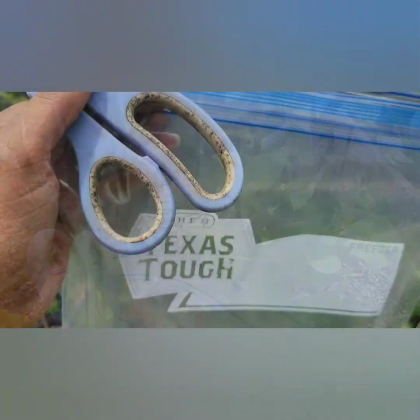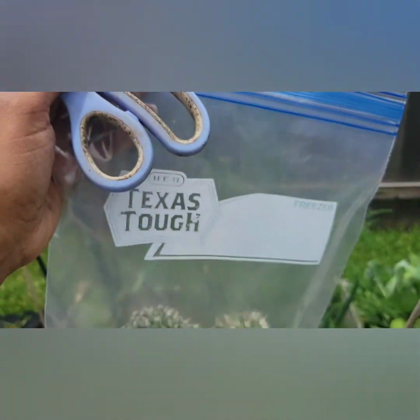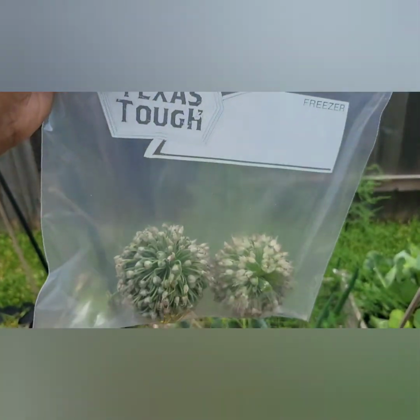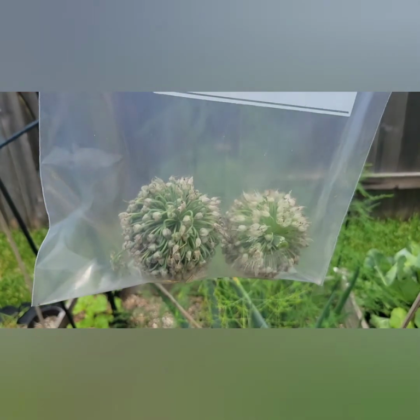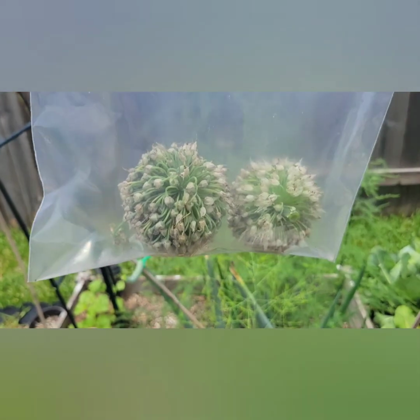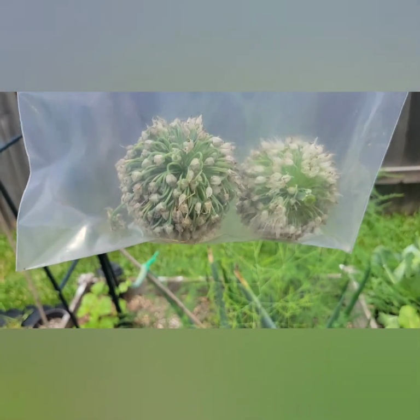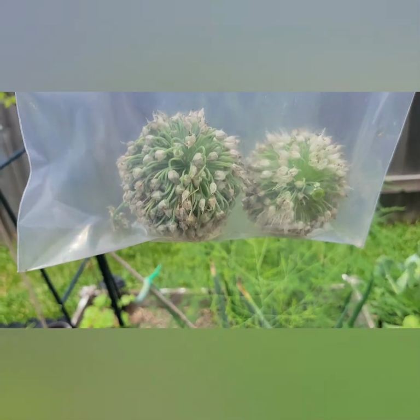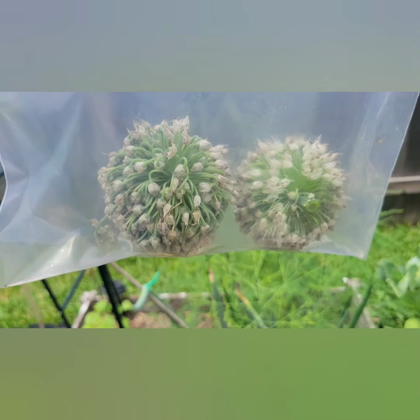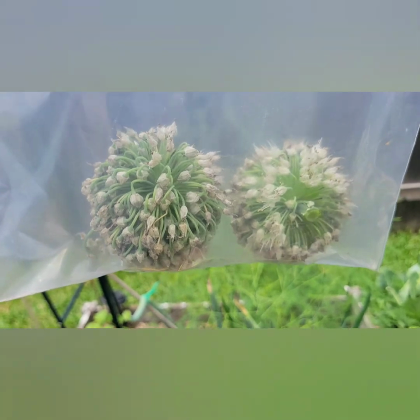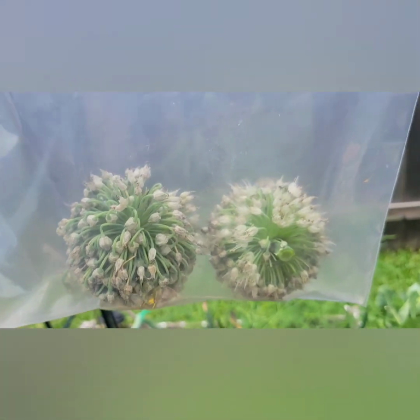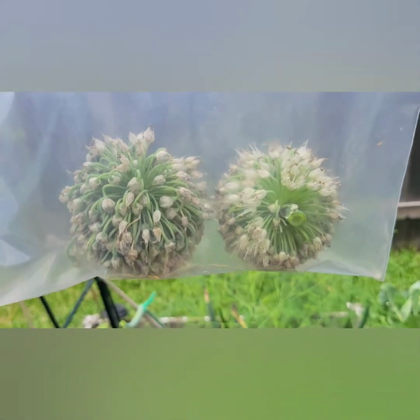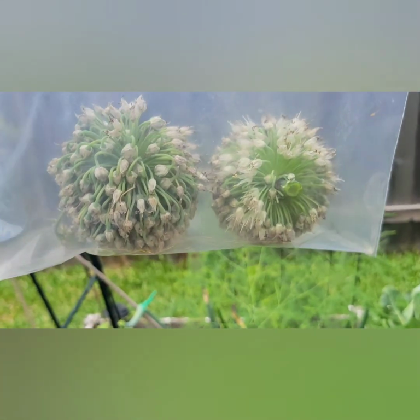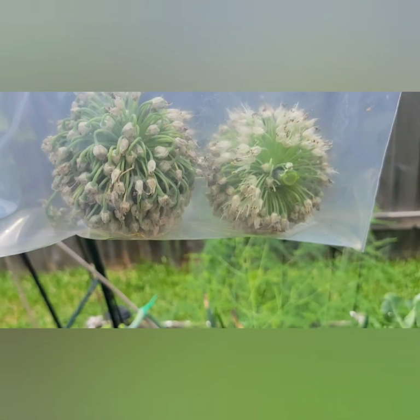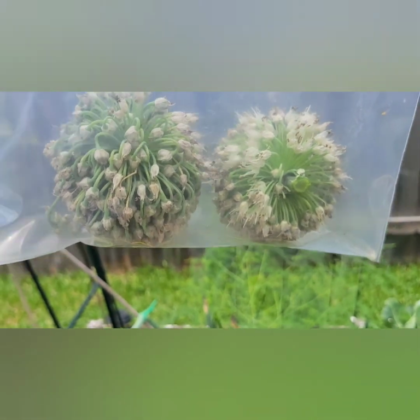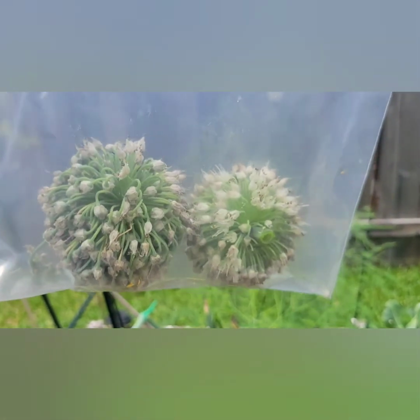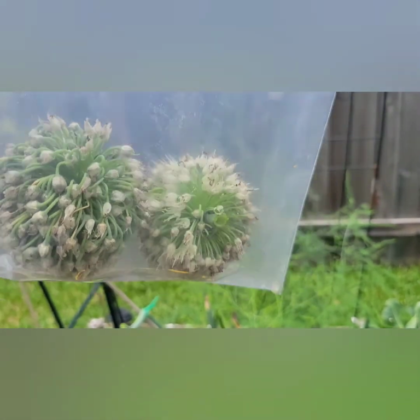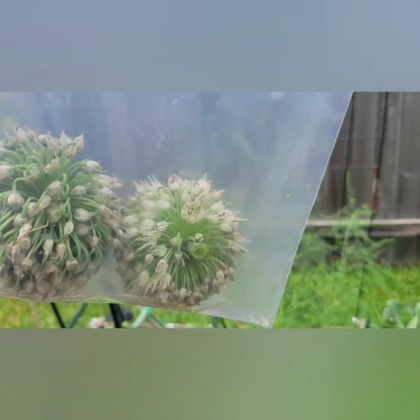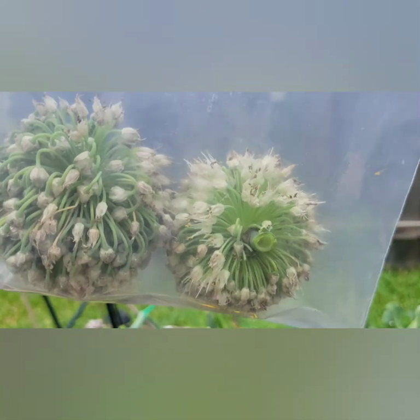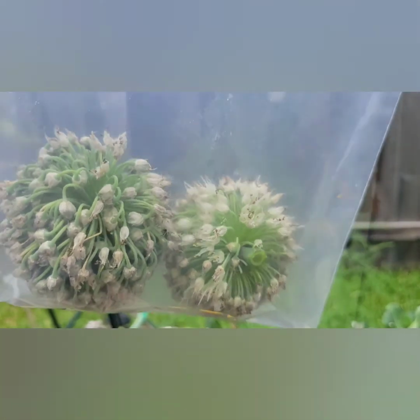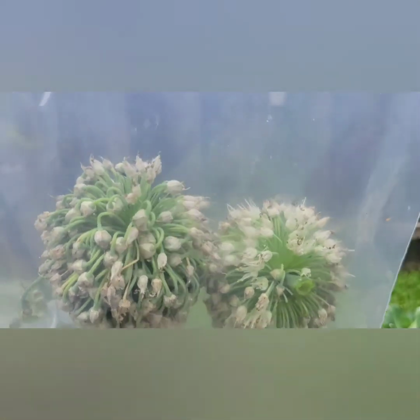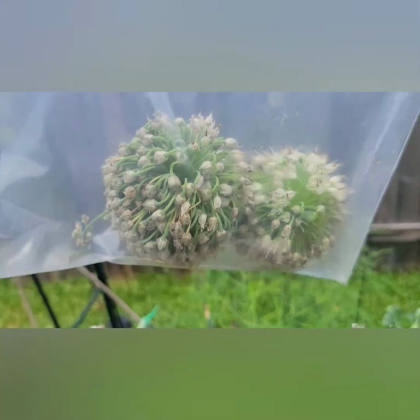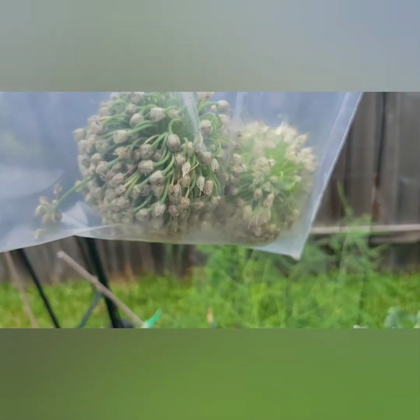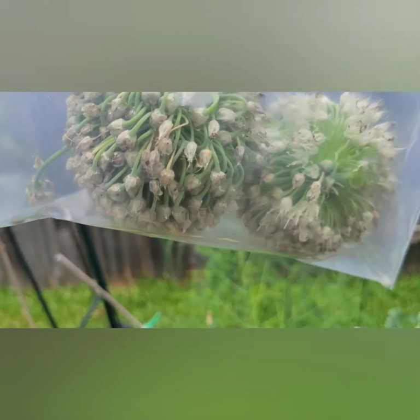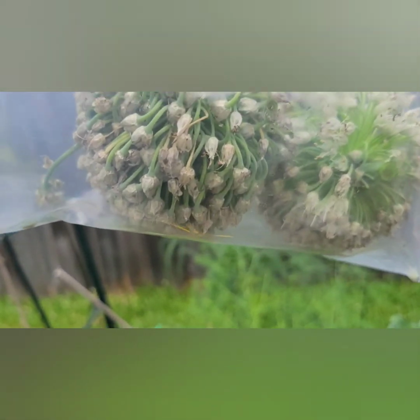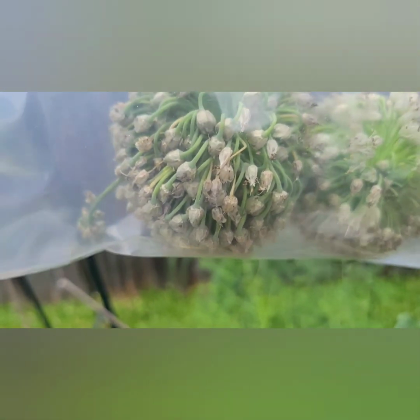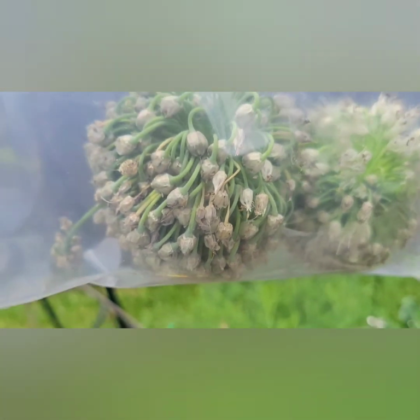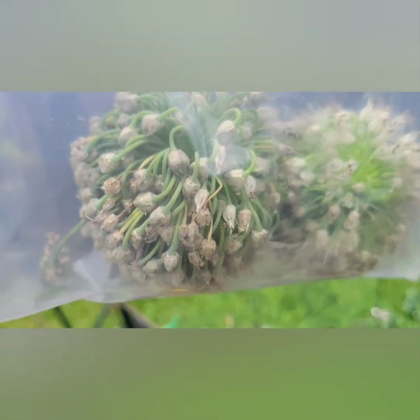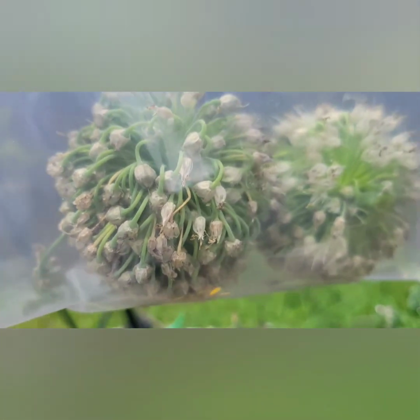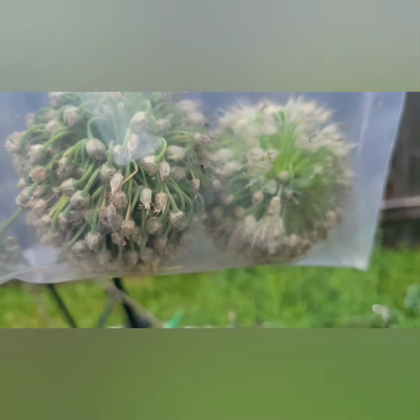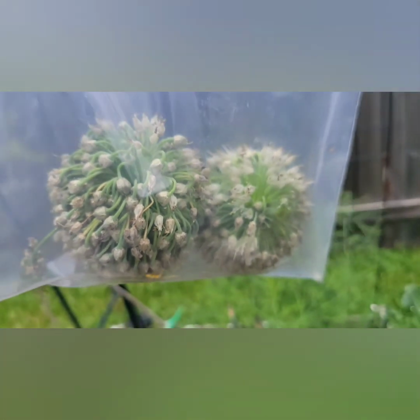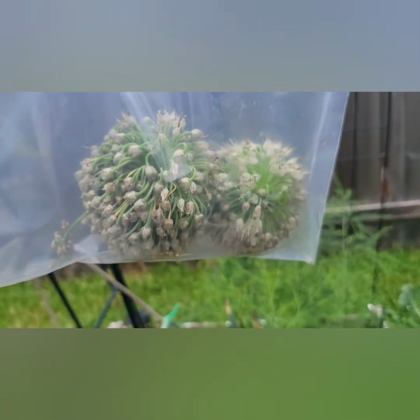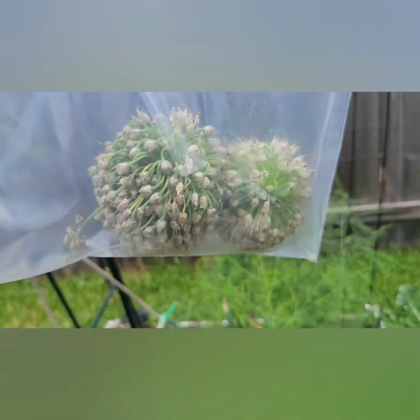I have clipped the flowers. They are inside of the bag. So now when I shake it, any seeds that are on there are going to fall into the bag, and then we can use those and plant those later.